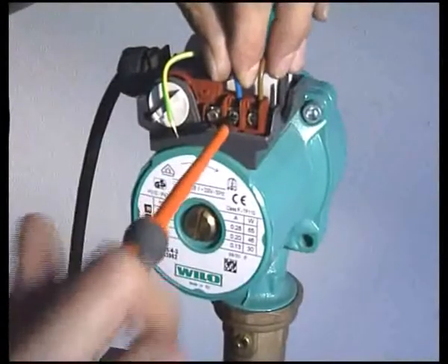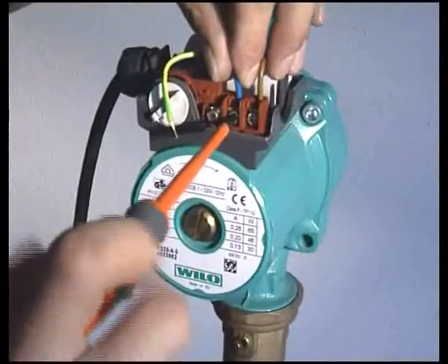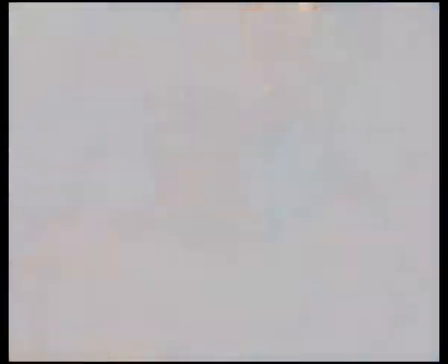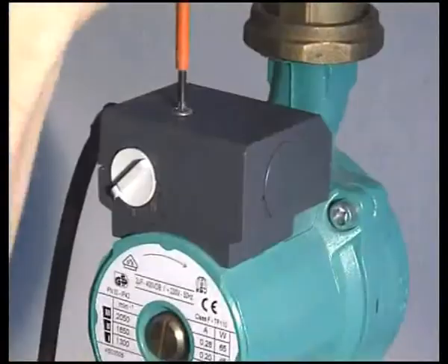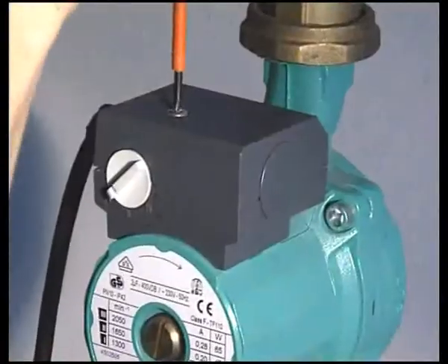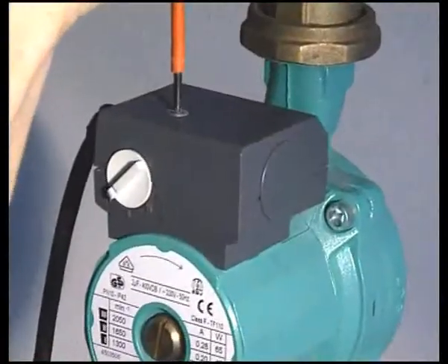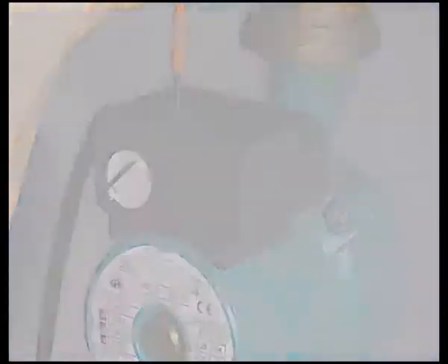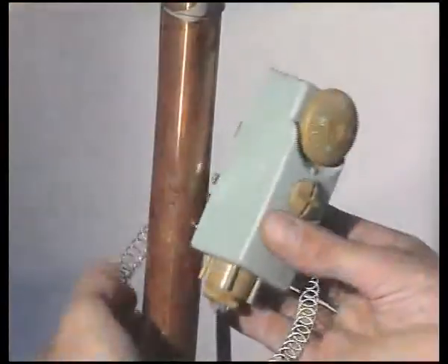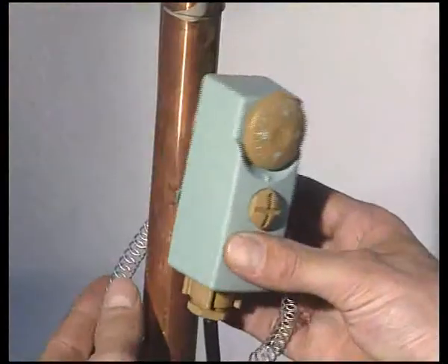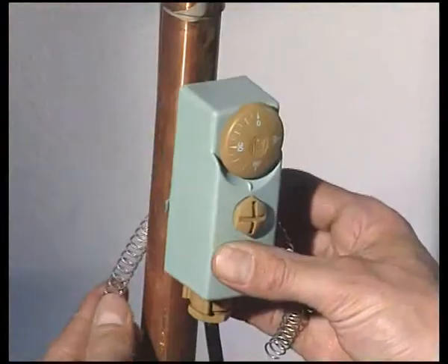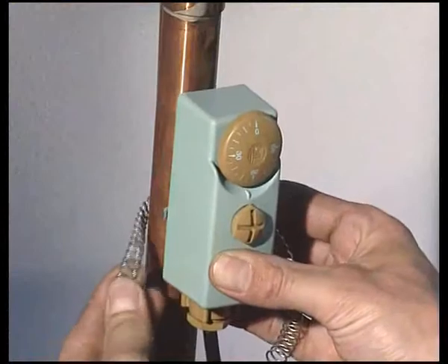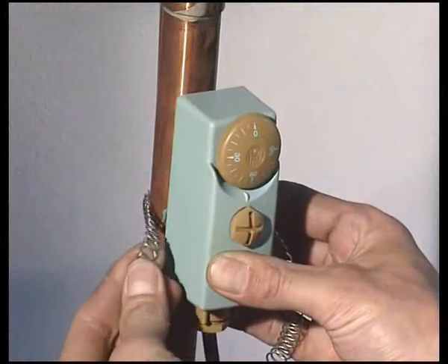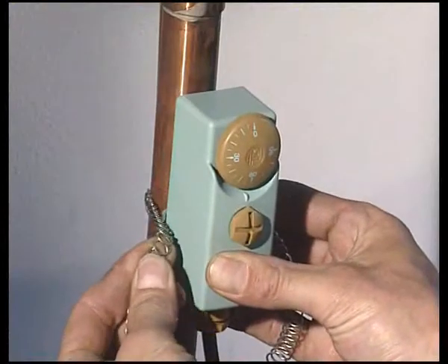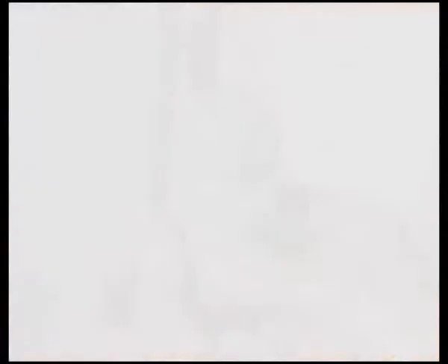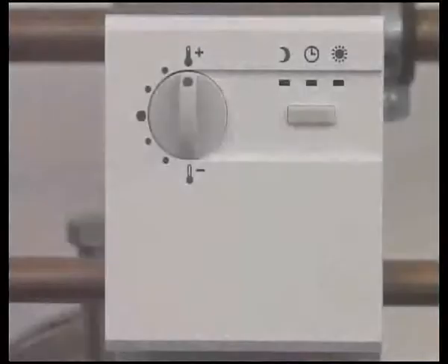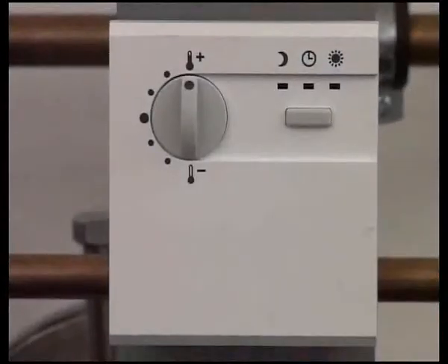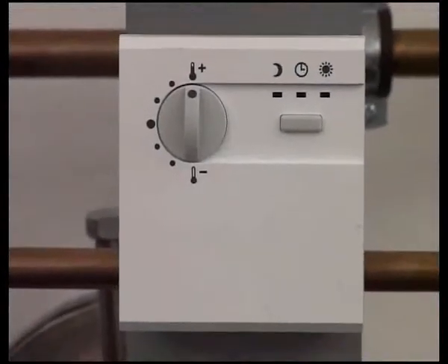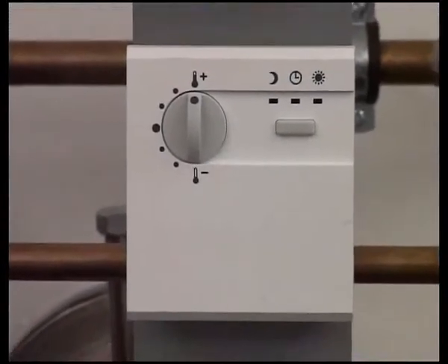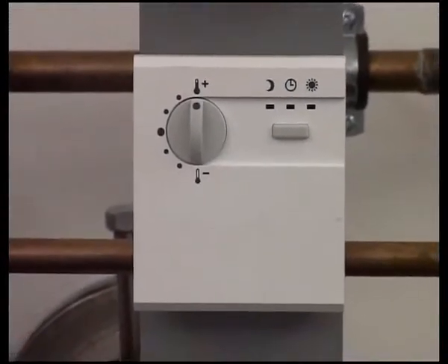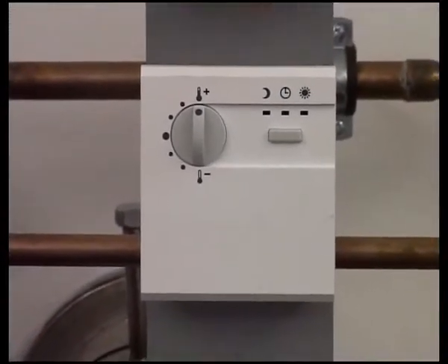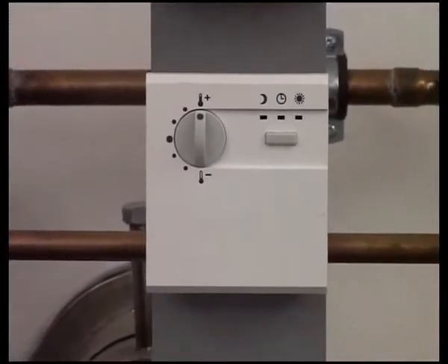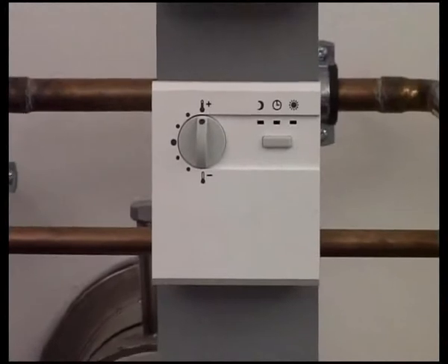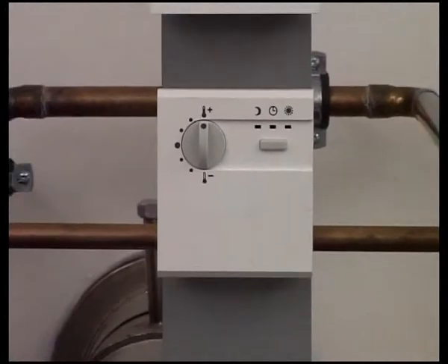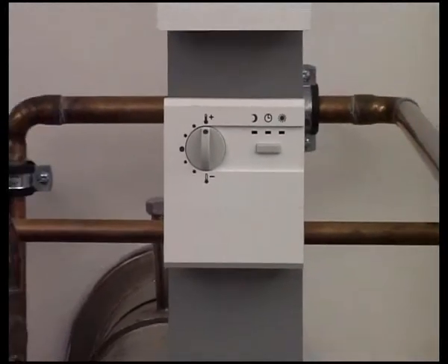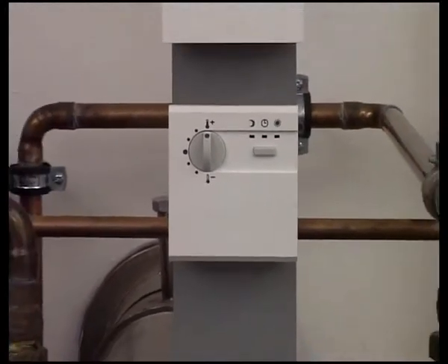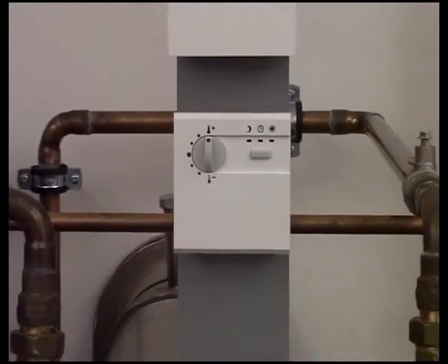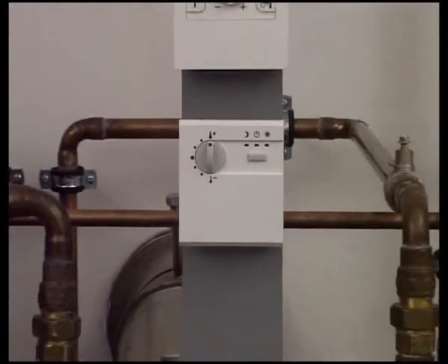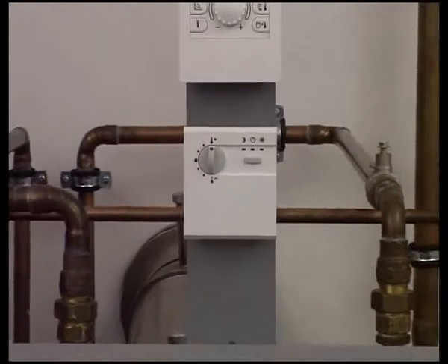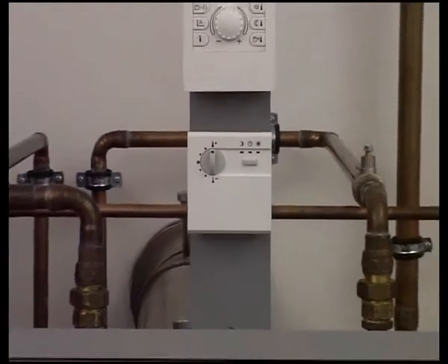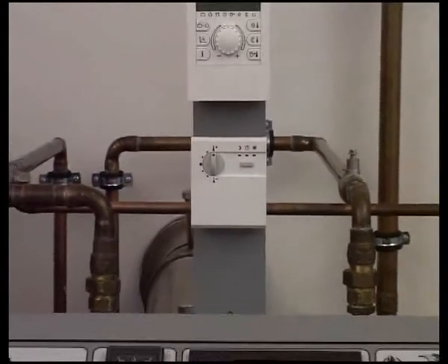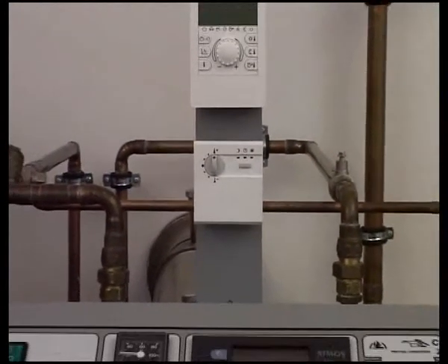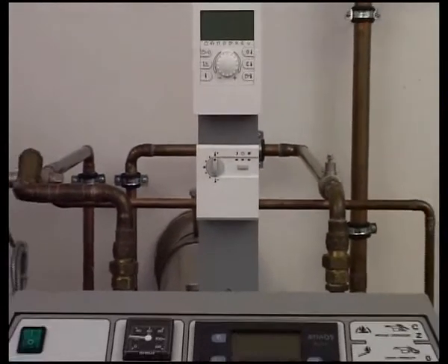It is also very important to know that every pump in the system must be switched by a thermostat. This is to guard the pump against permanent operation and to avoid the under-cooling of the boiler and the unnecessary use of electrical power.